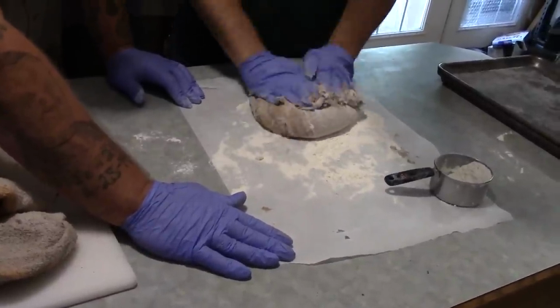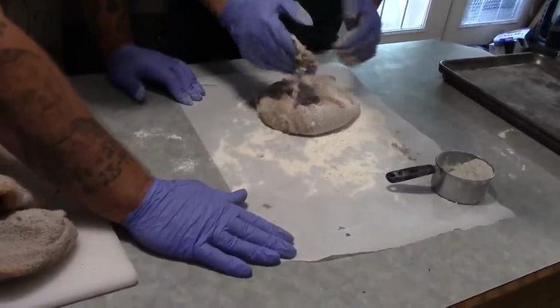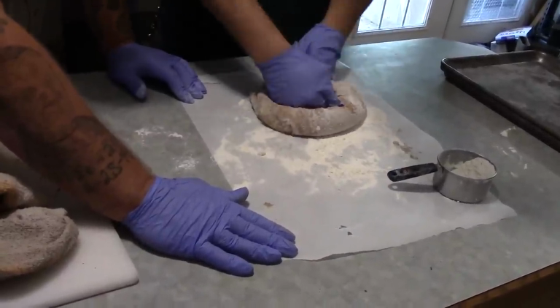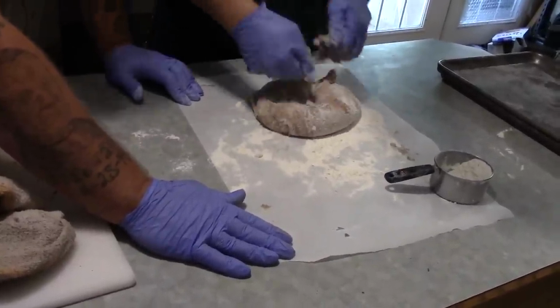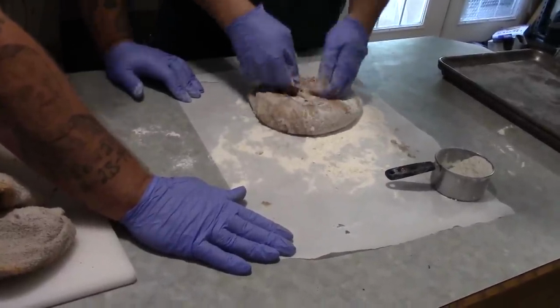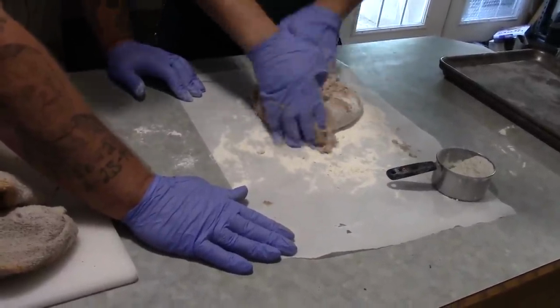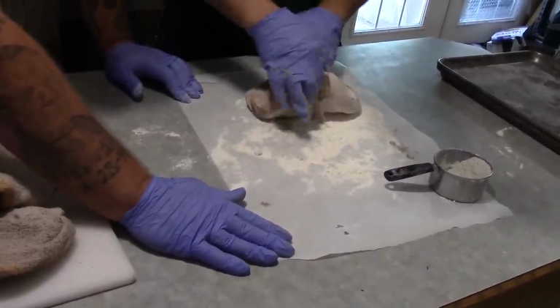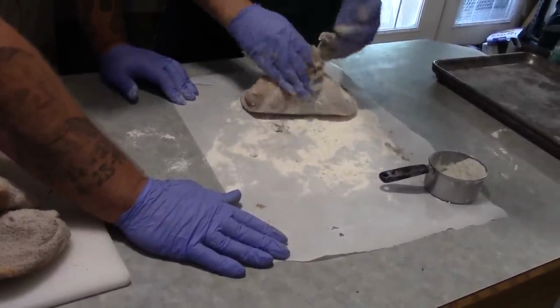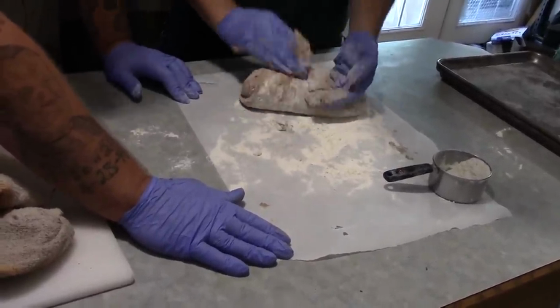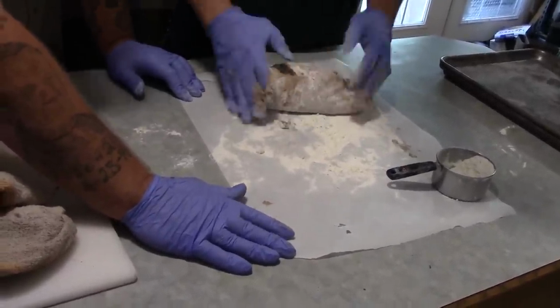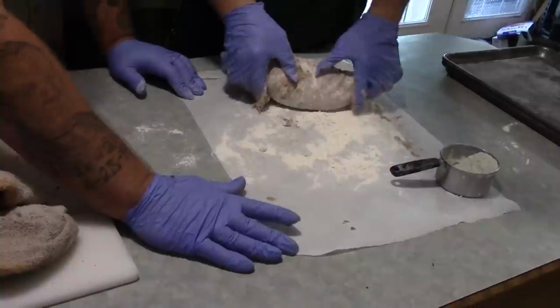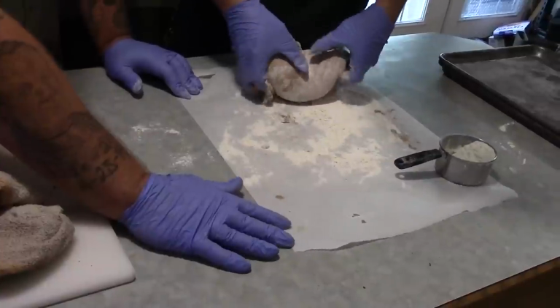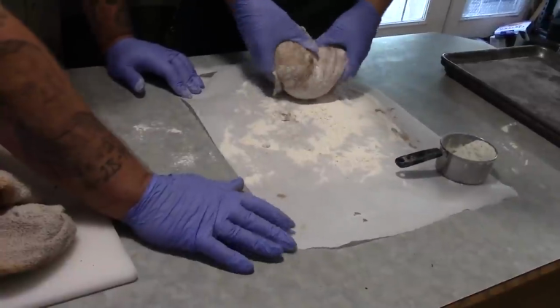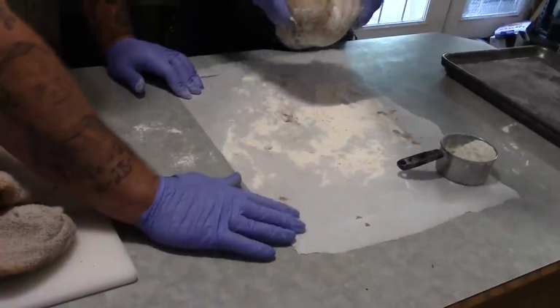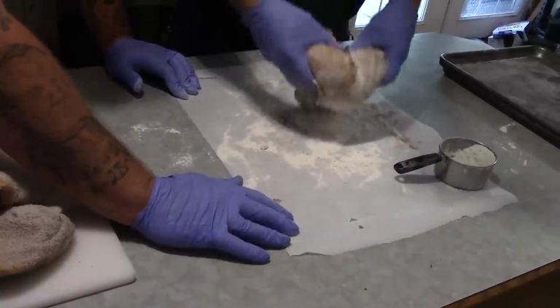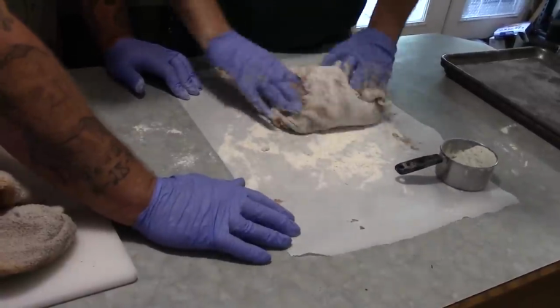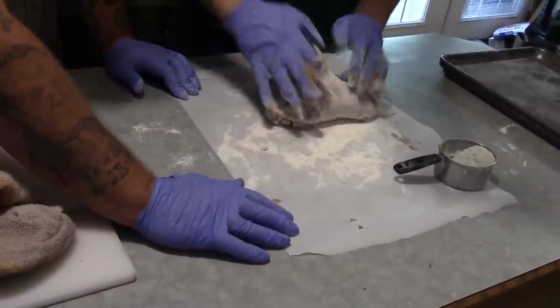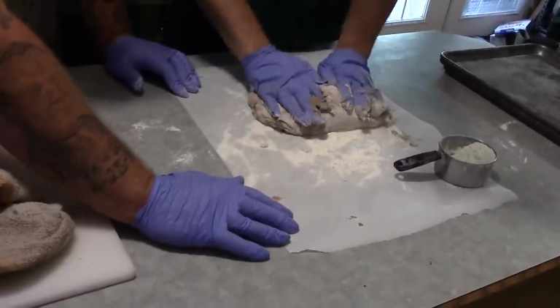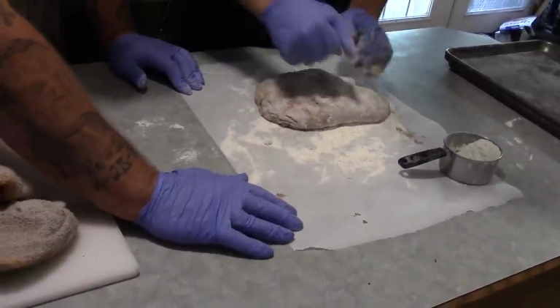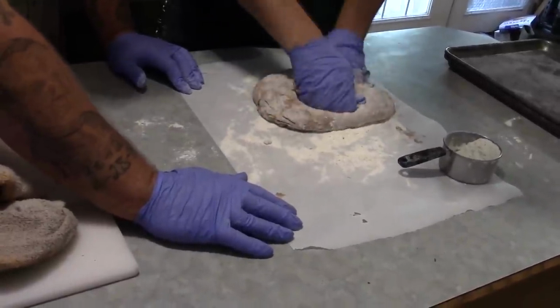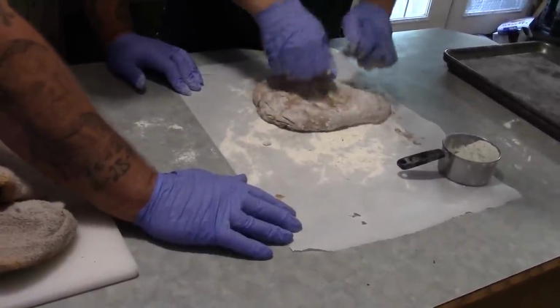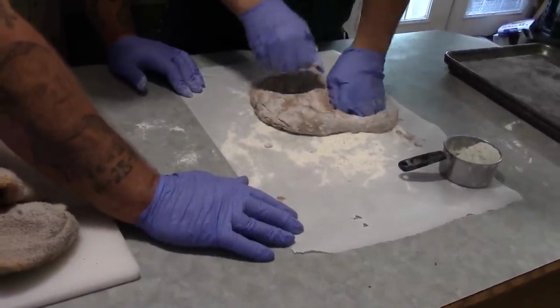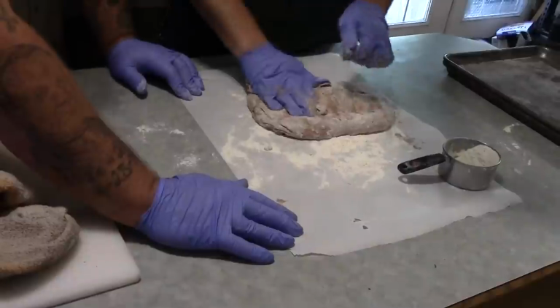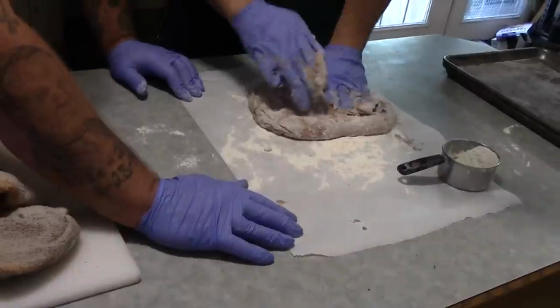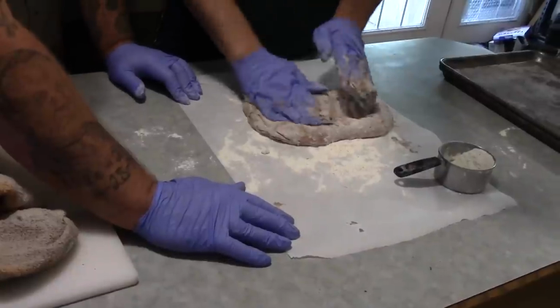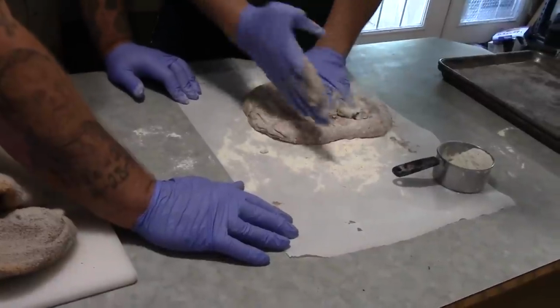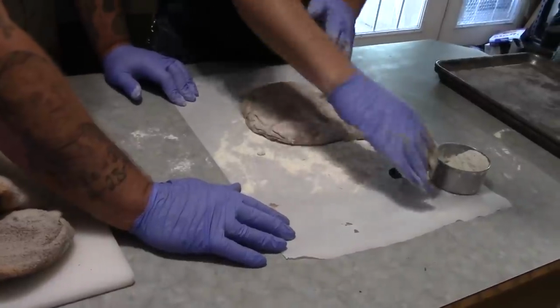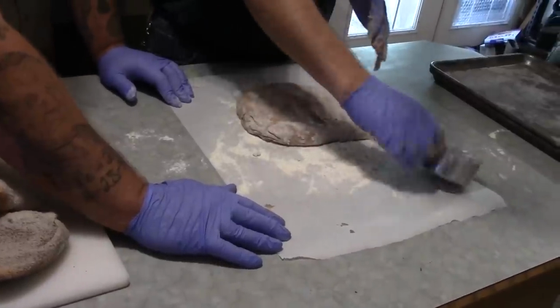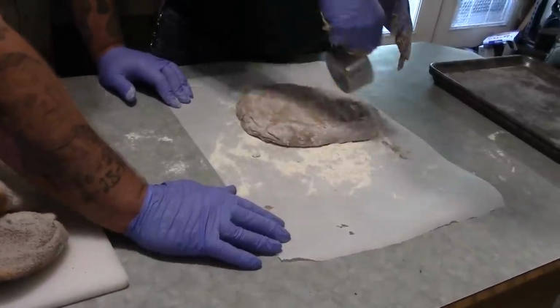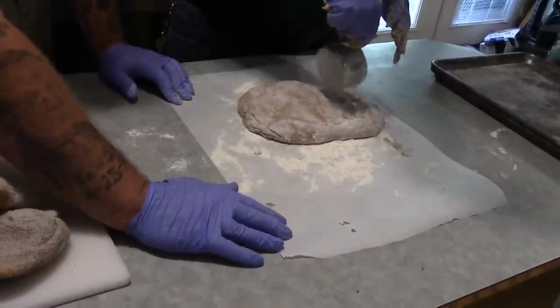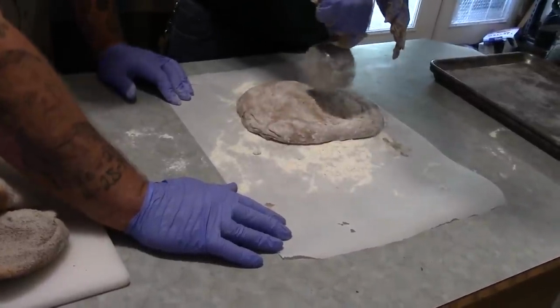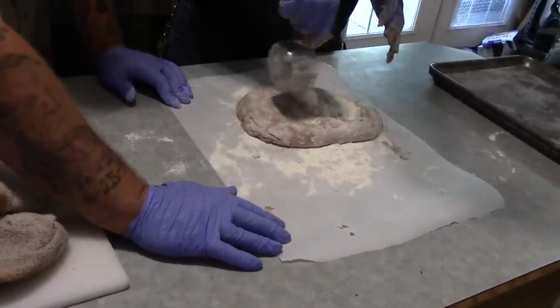The kitchen sure smells whatever the opposite of good would be, I guess. And again, I'm sure your wives are just going to be okay with you — maybe not.